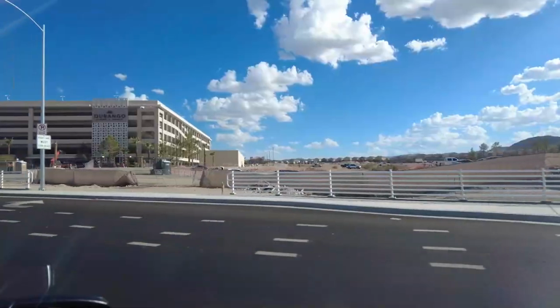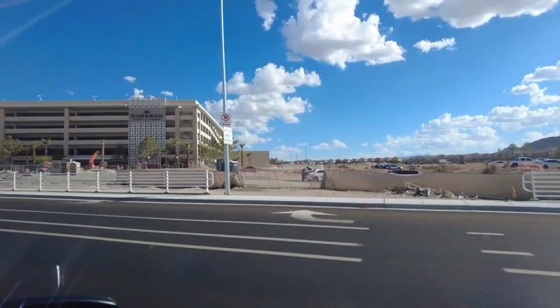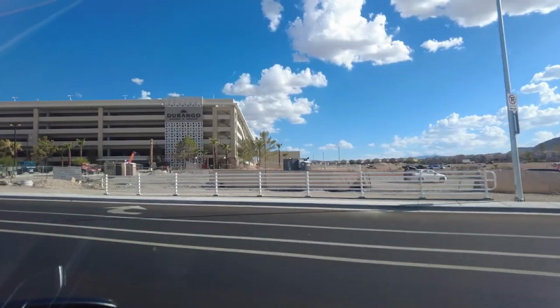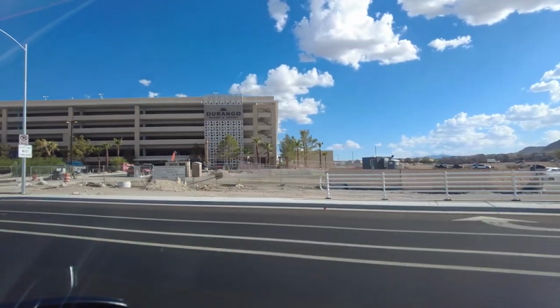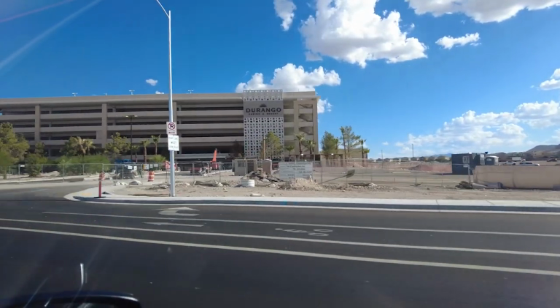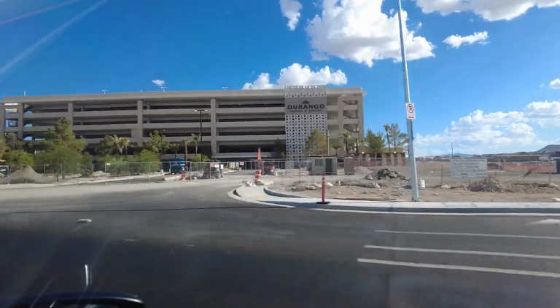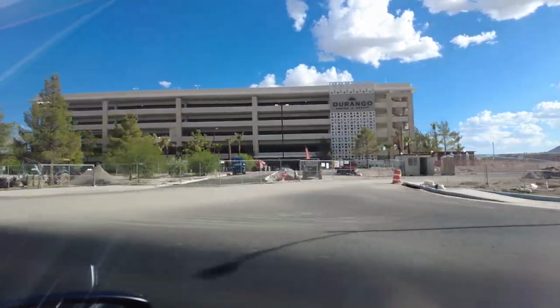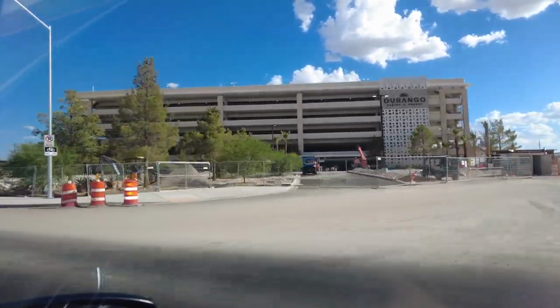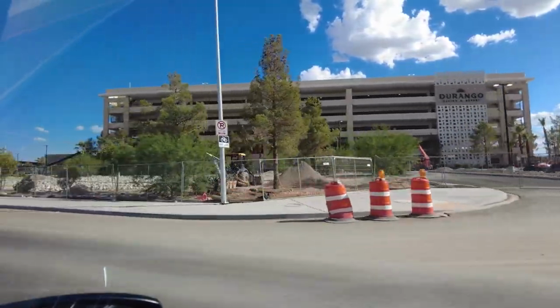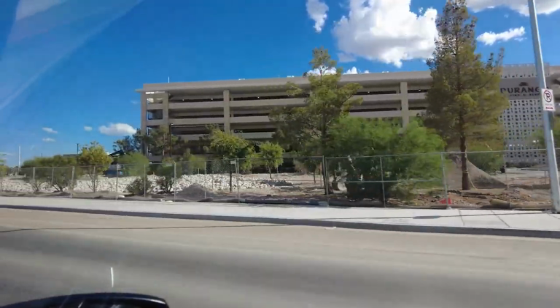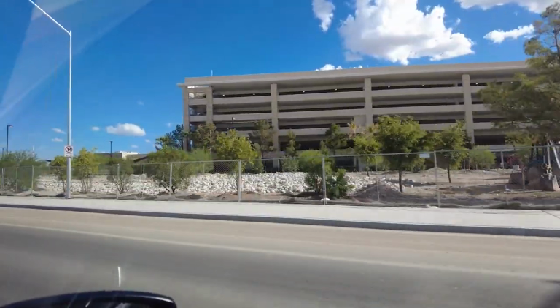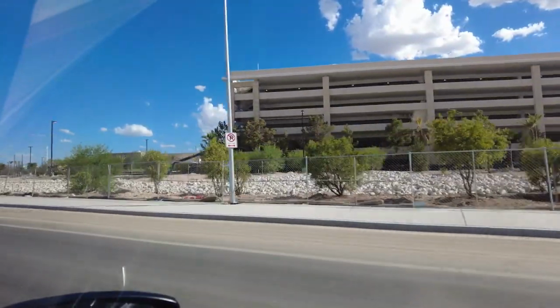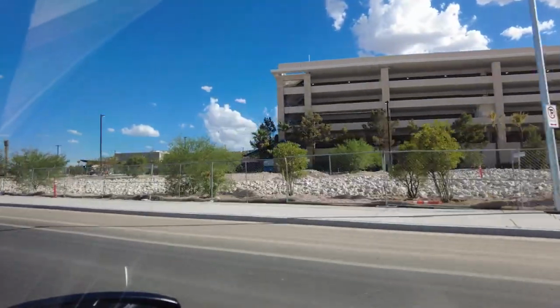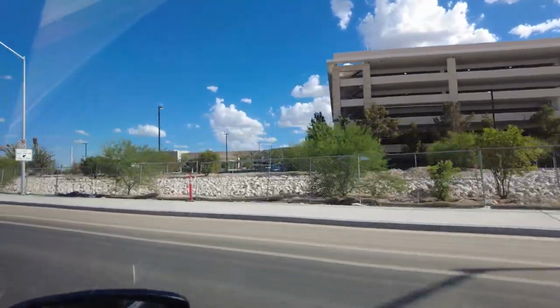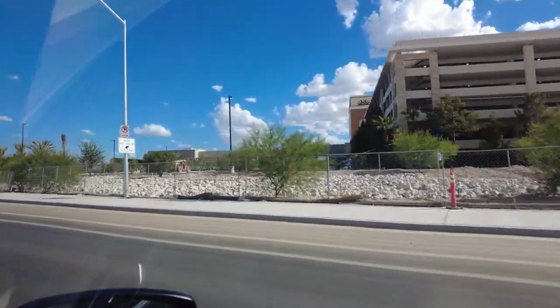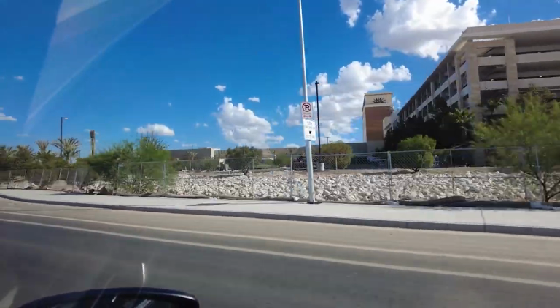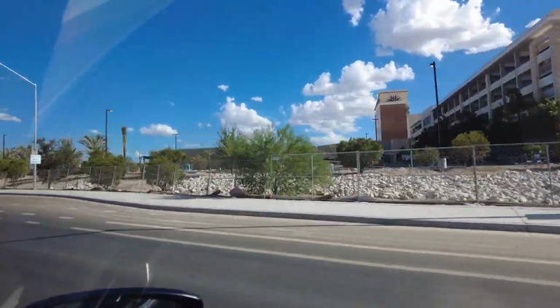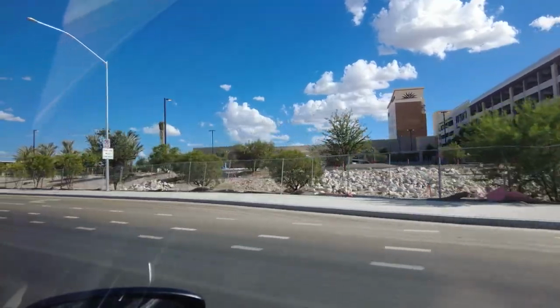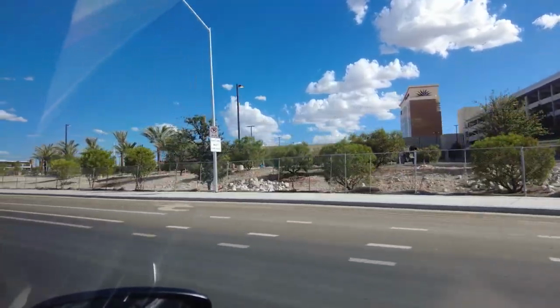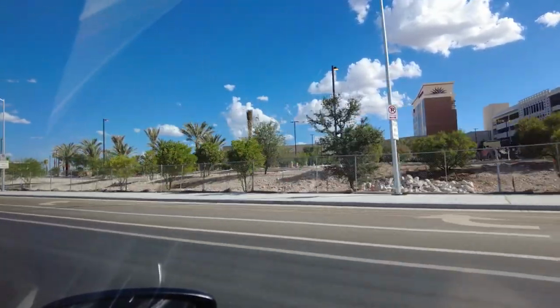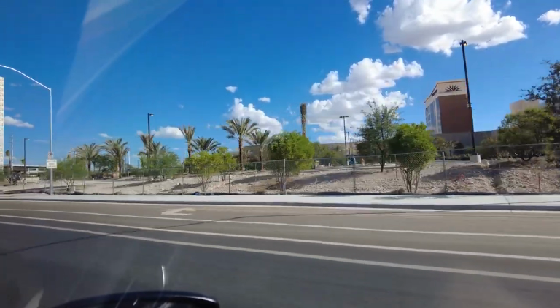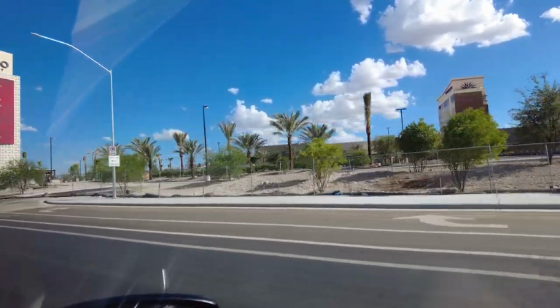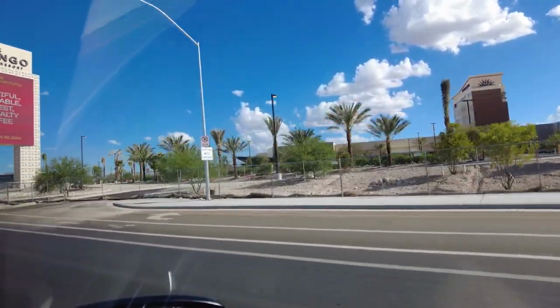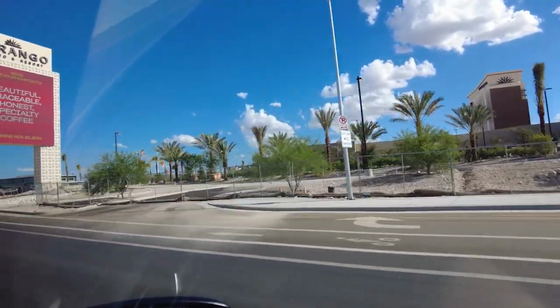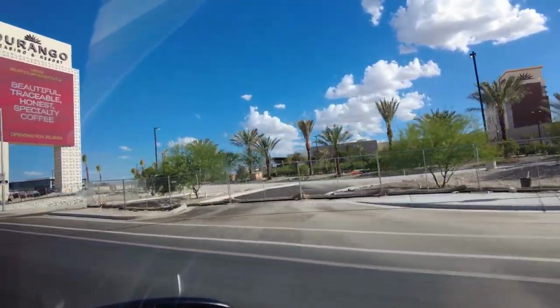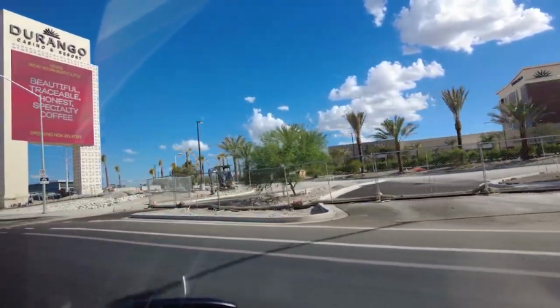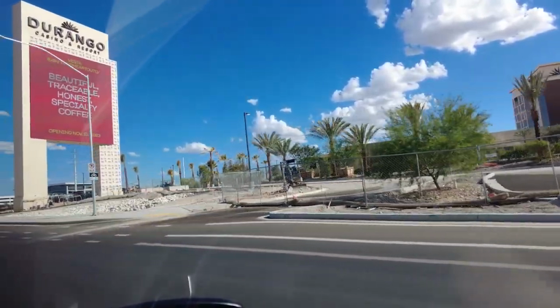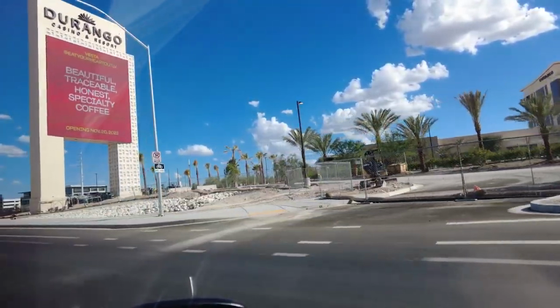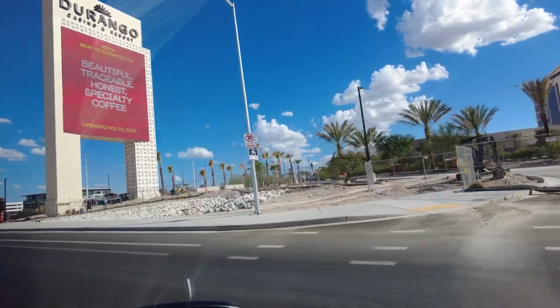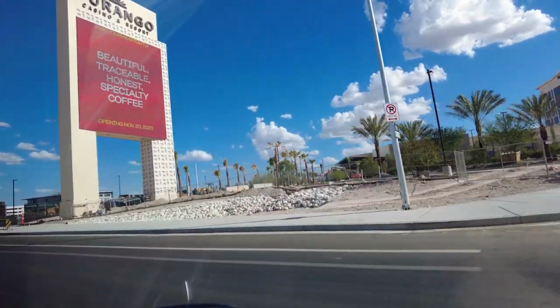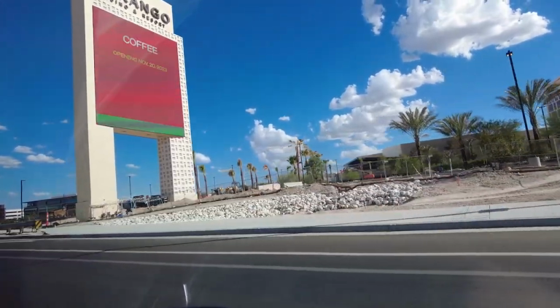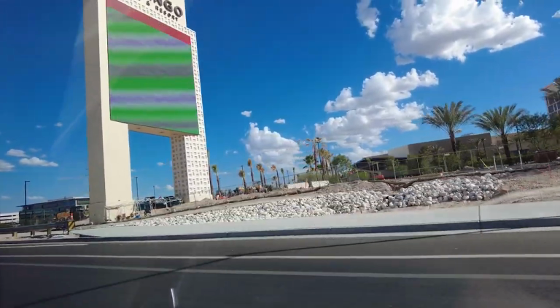Here's a peek at the latest hotel and casino opening up in the southwest part of Las Vegas called the Durango. What's great about having these is that locals can enjoy things like spas, dining, and entertainment options without having to go onto the strip, and at a lower price.